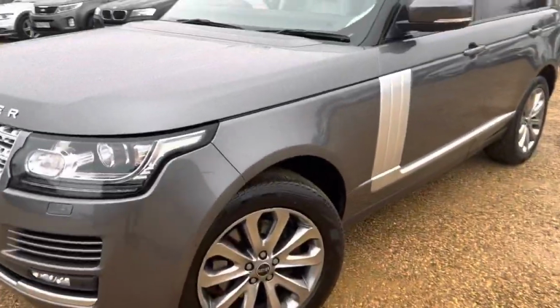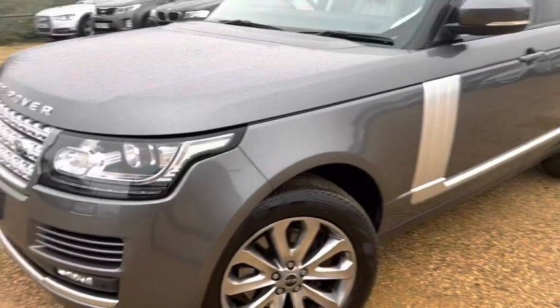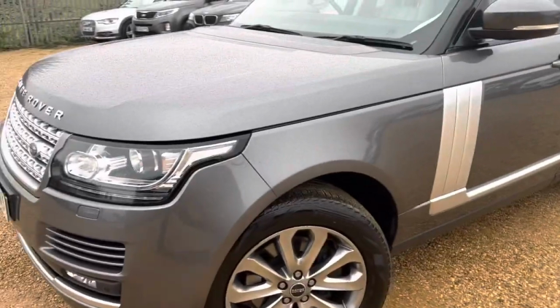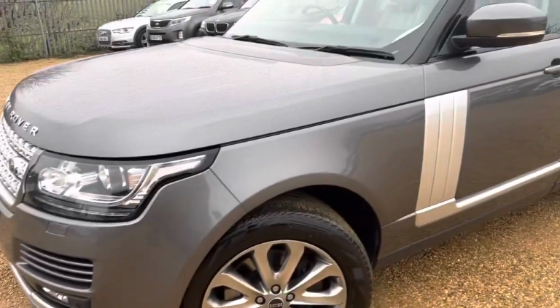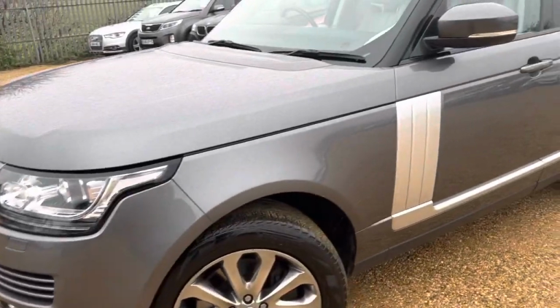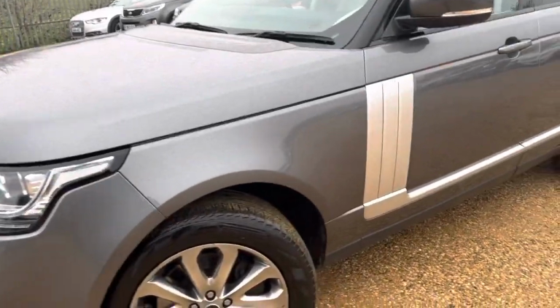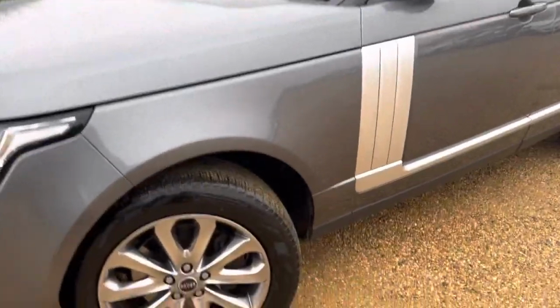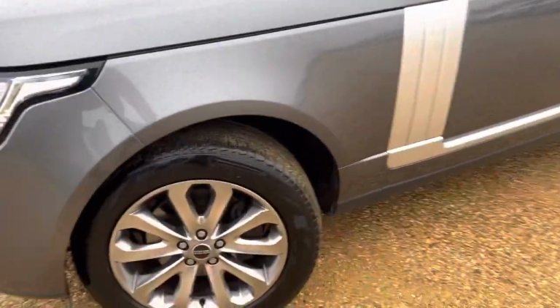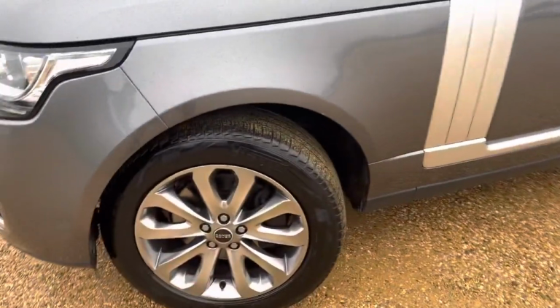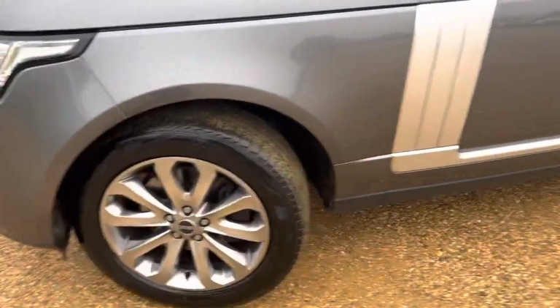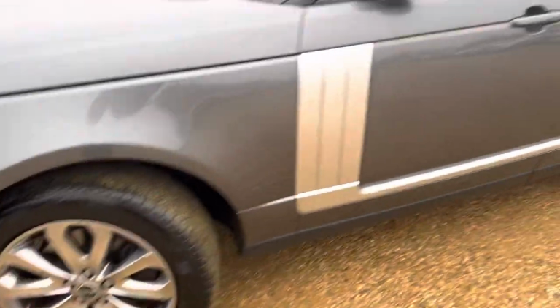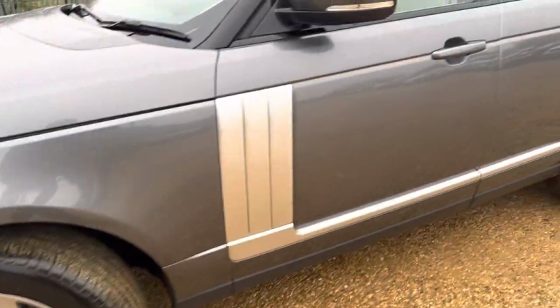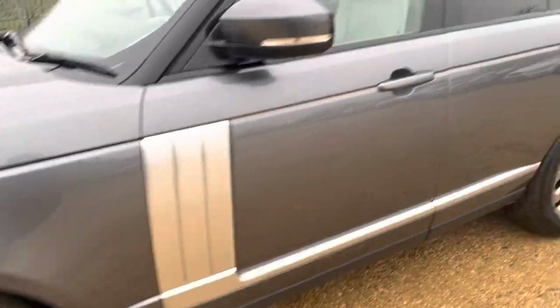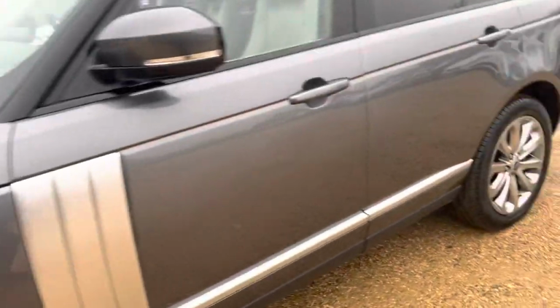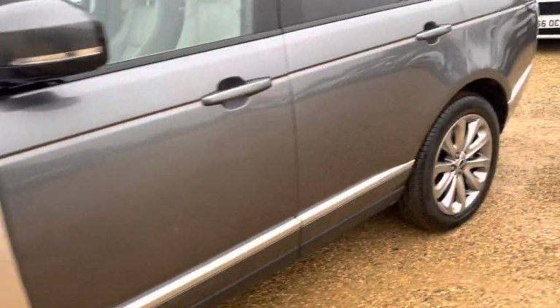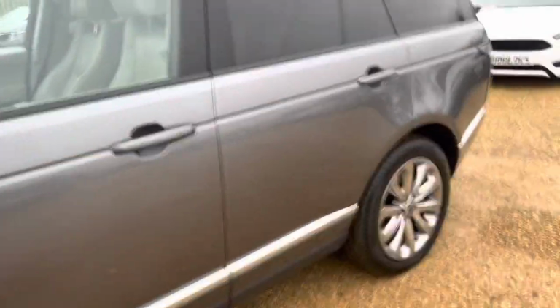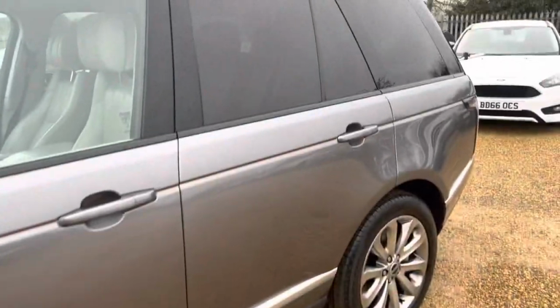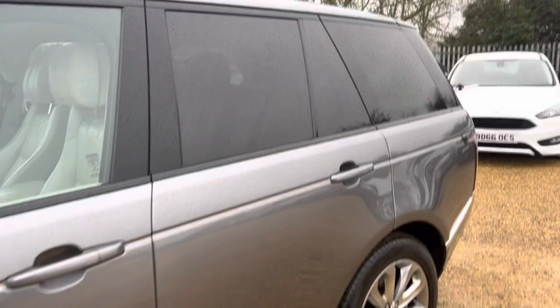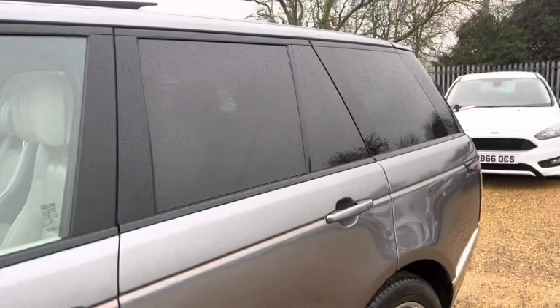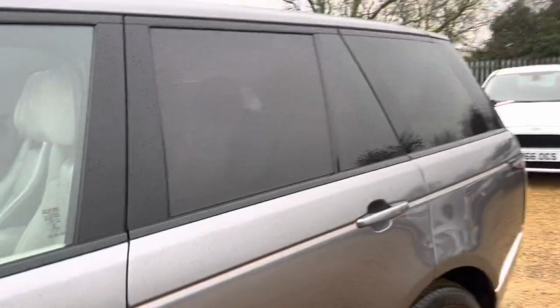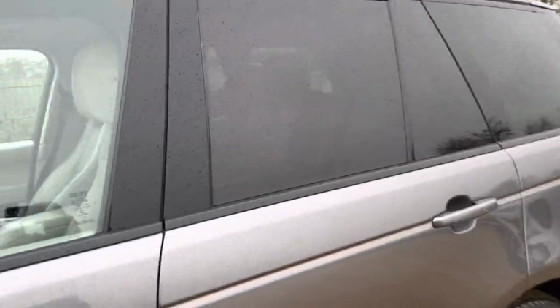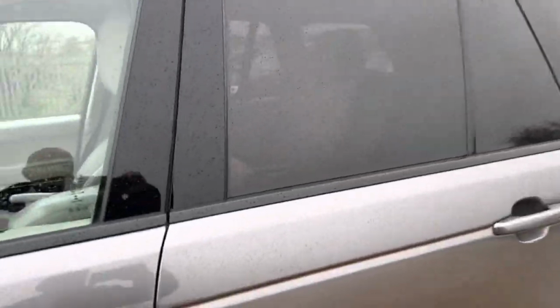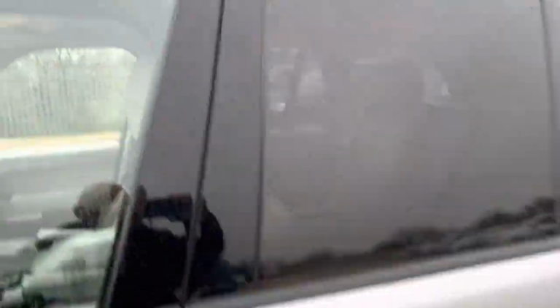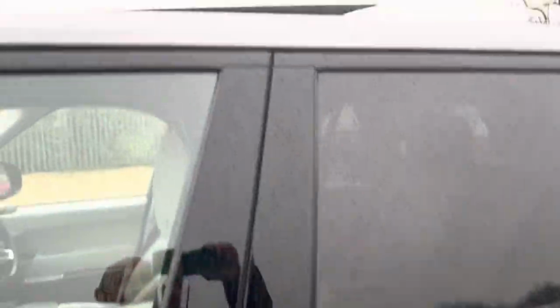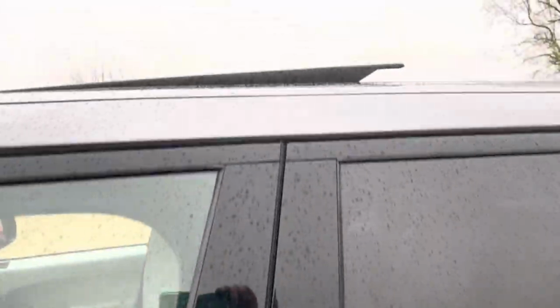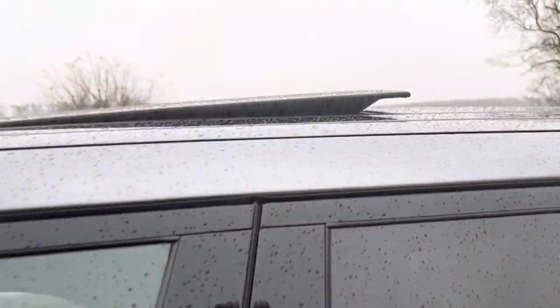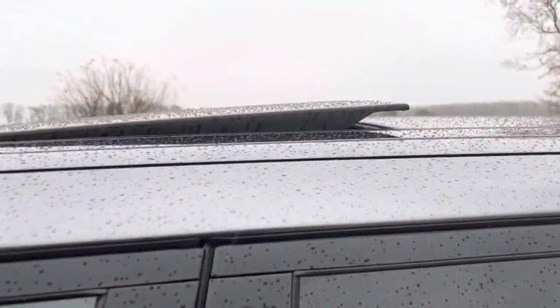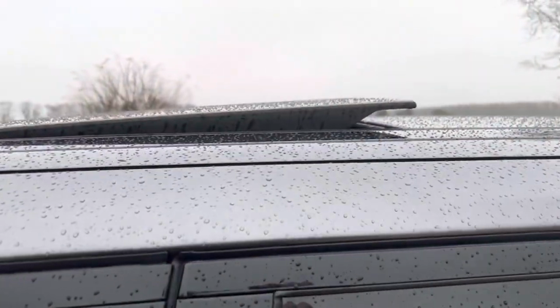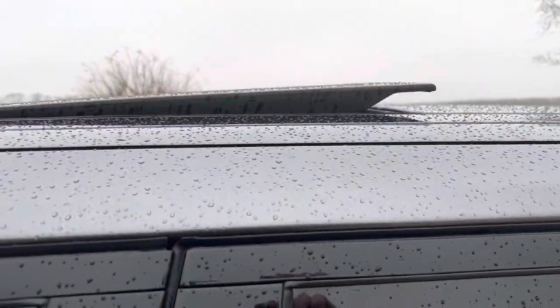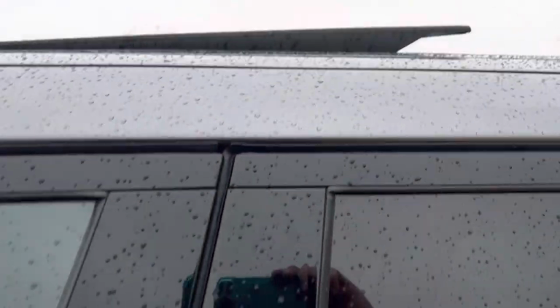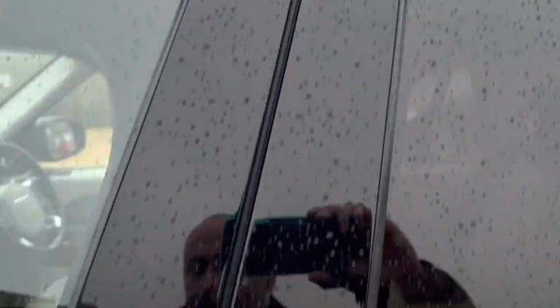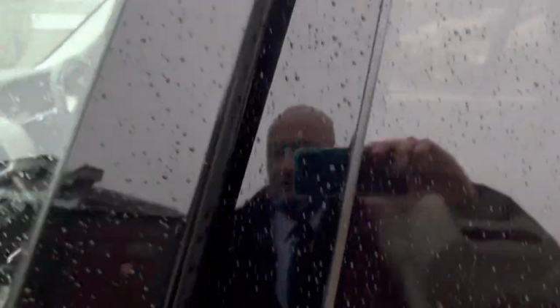Grey metallic, front and rear sensors, alloy wheels, full privacy glass, and a Seidenfield sunroof.